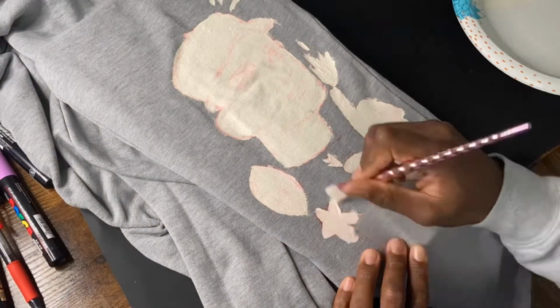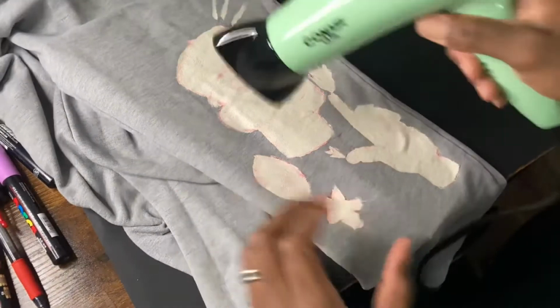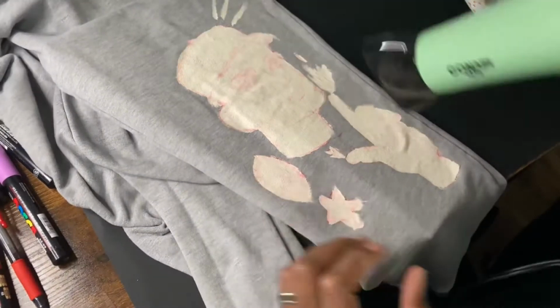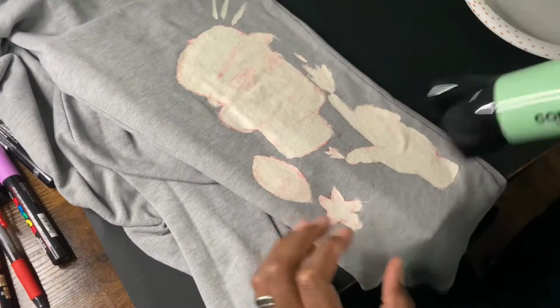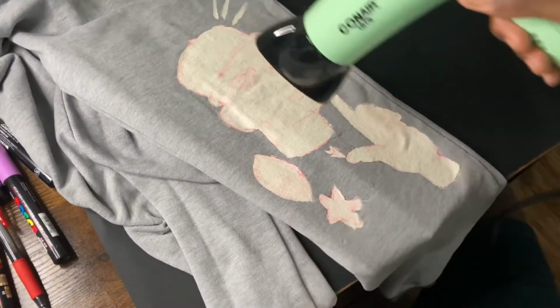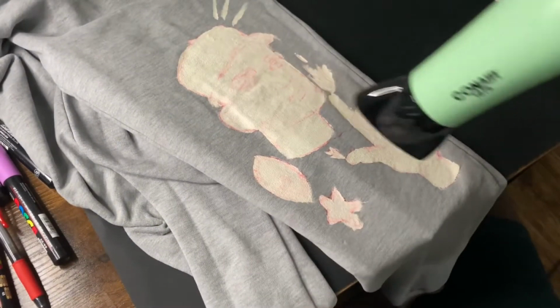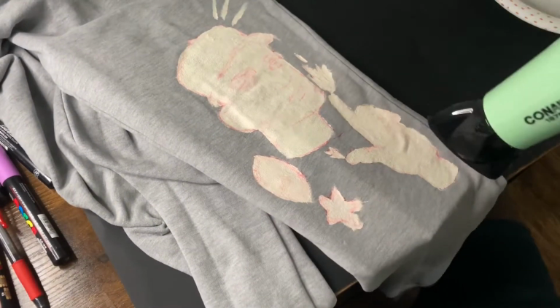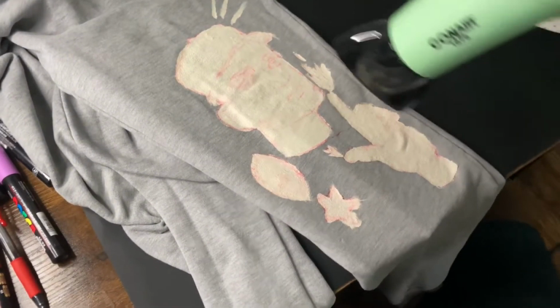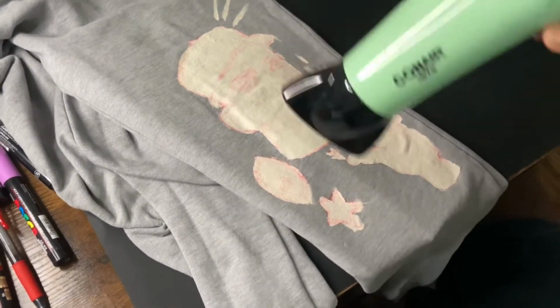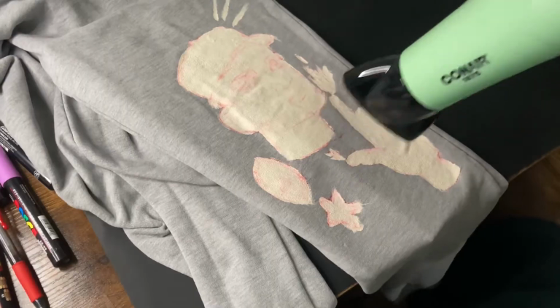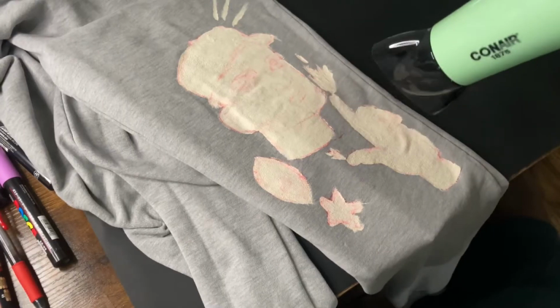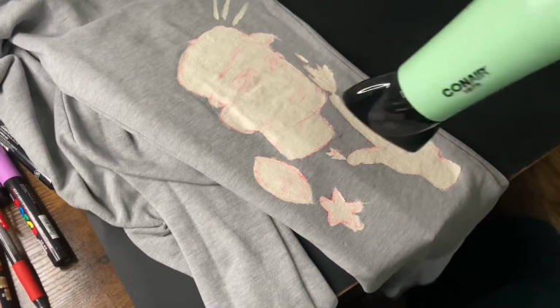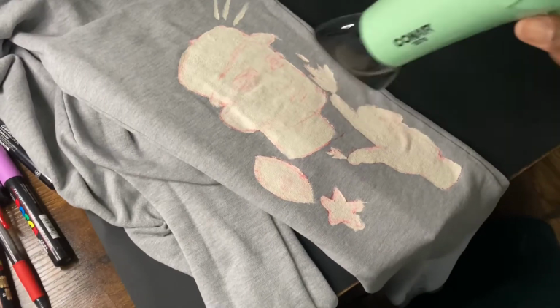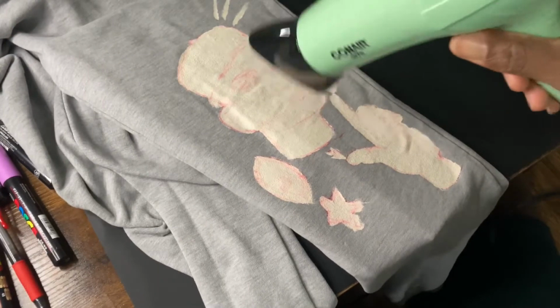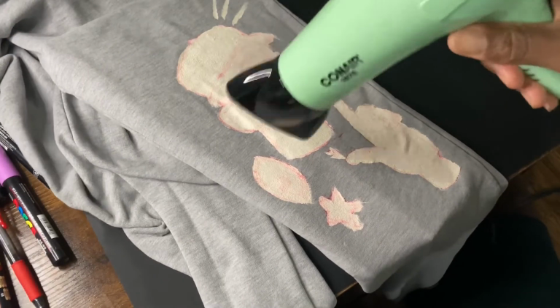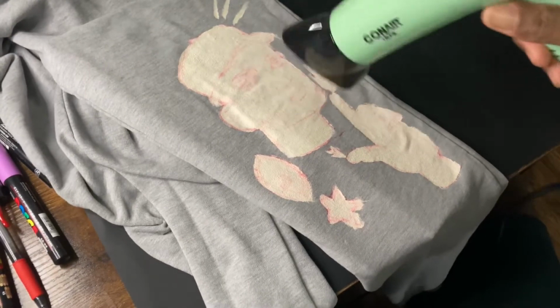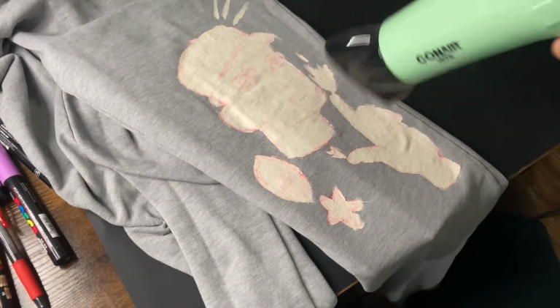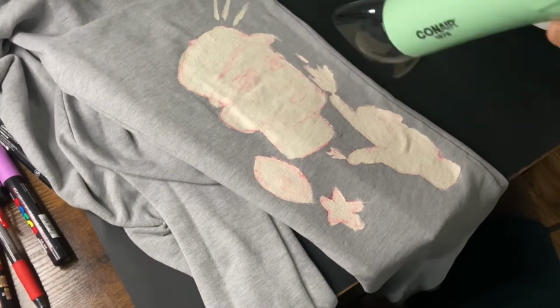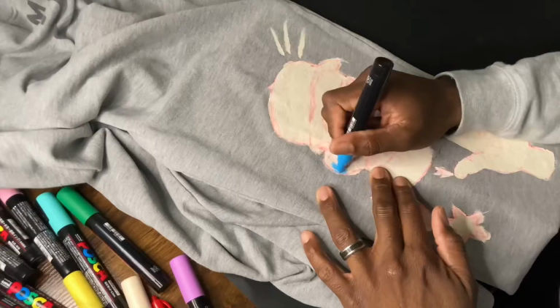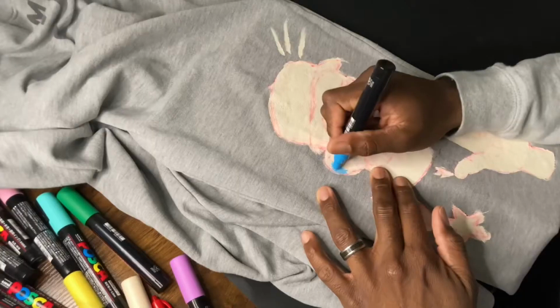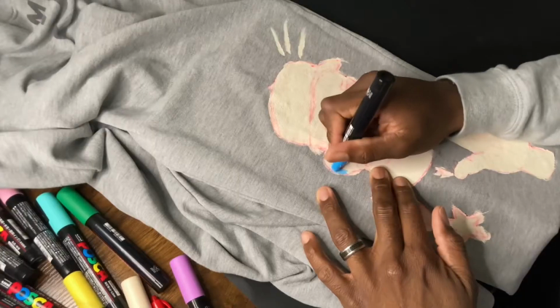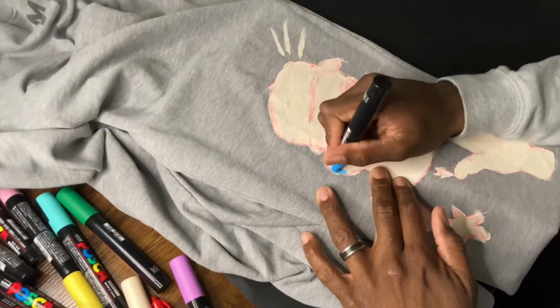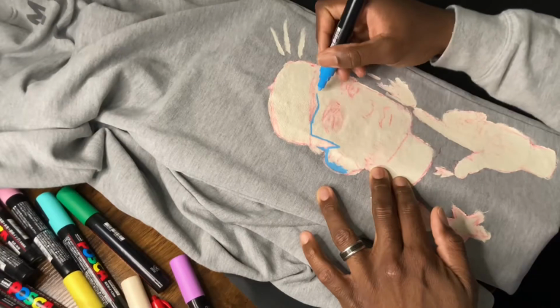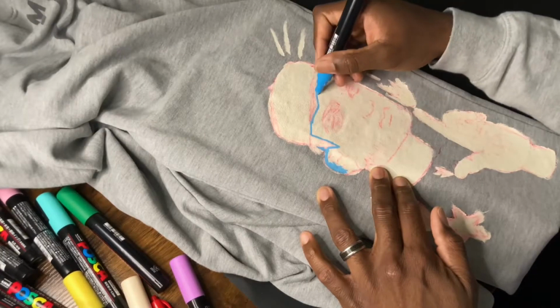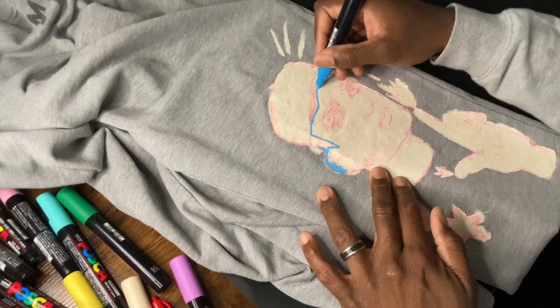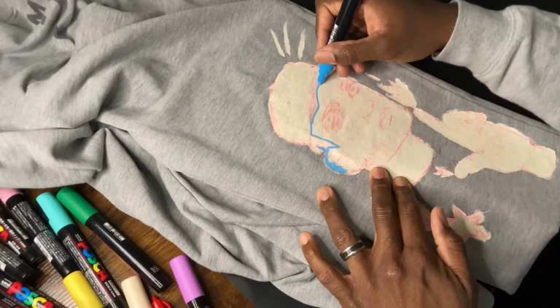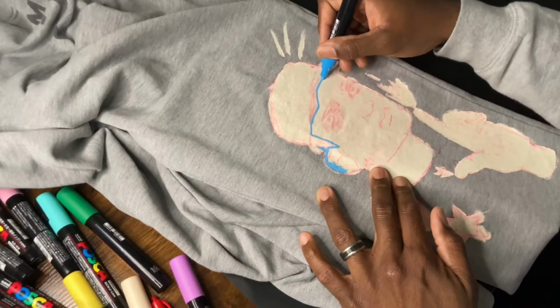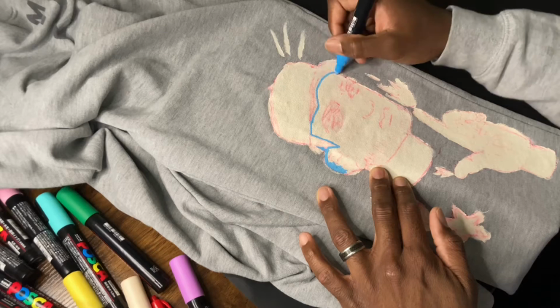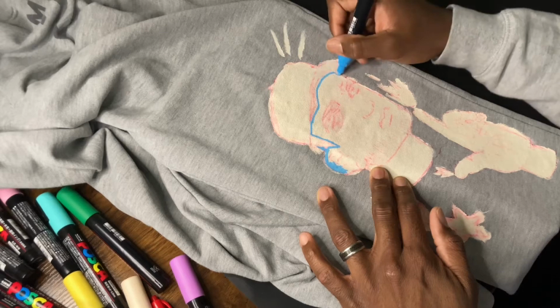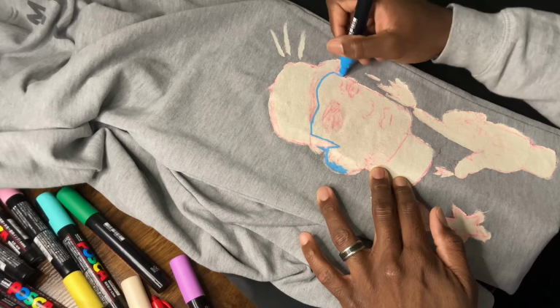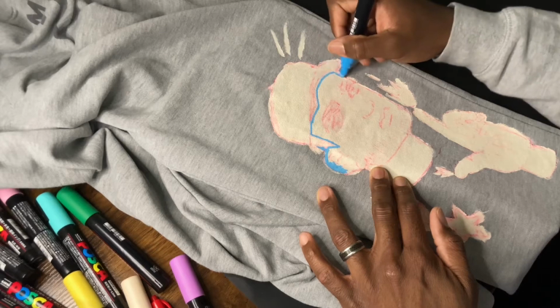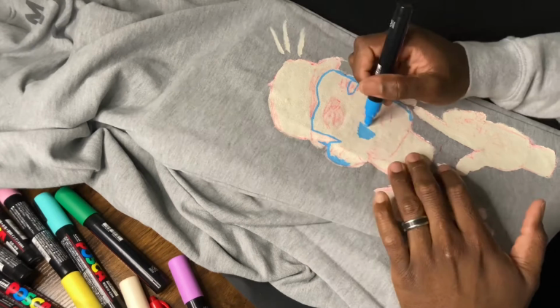I had to let the paint dry, and to speed up the process I went ahead and used an air dryer. Now that everything was dry, it was time for me to go in with my Posca markers and color in my sketch.